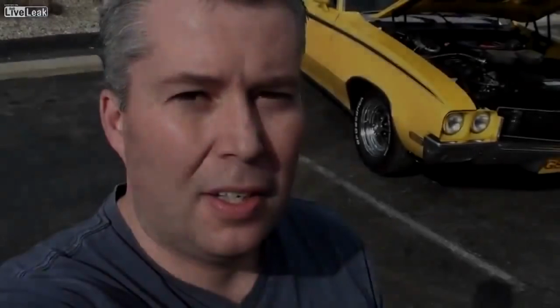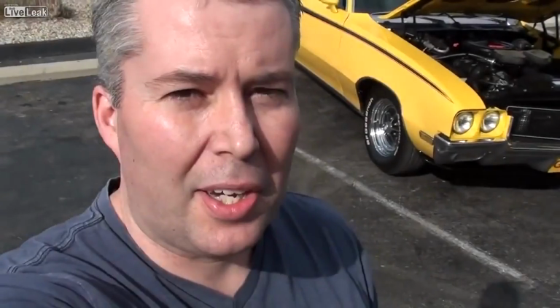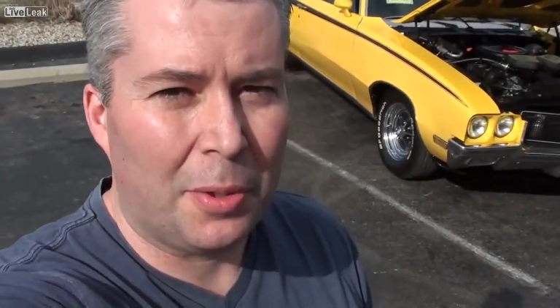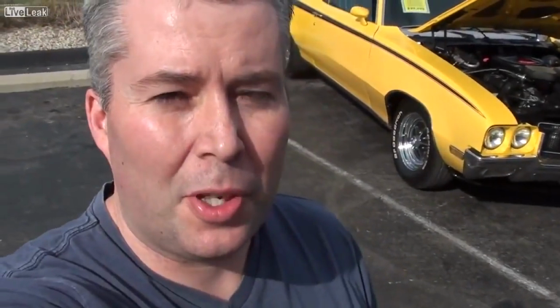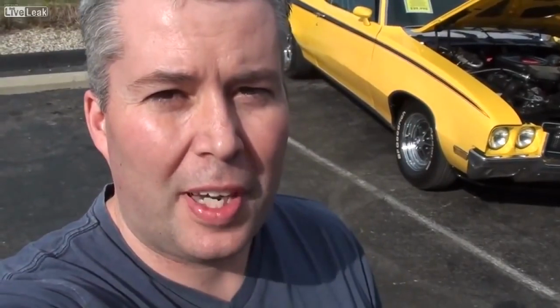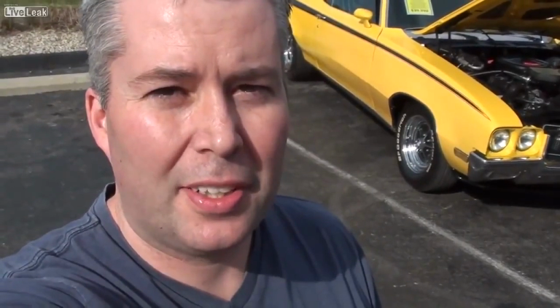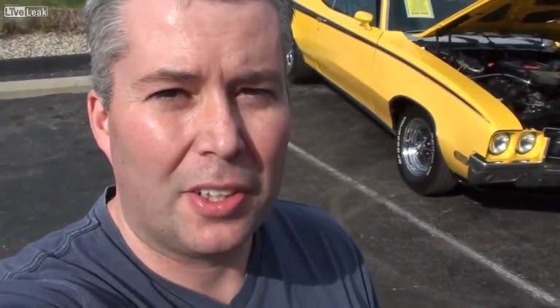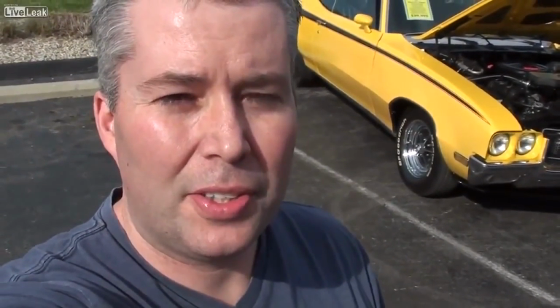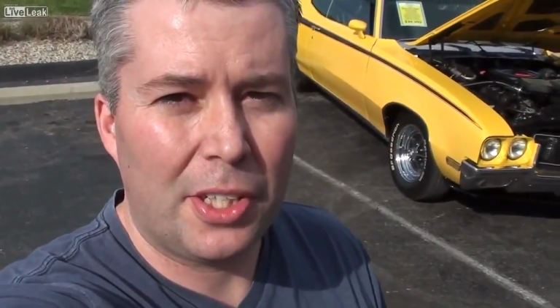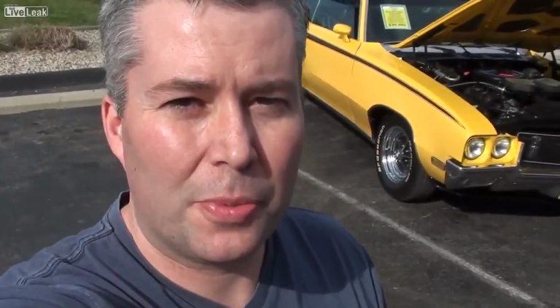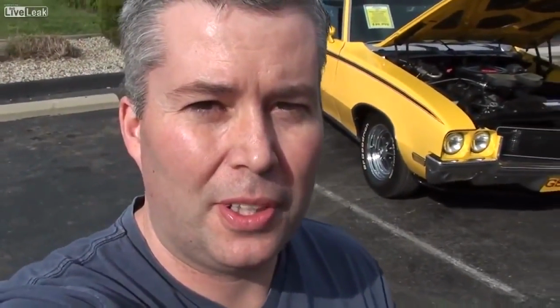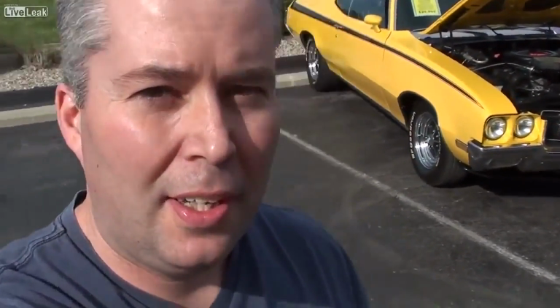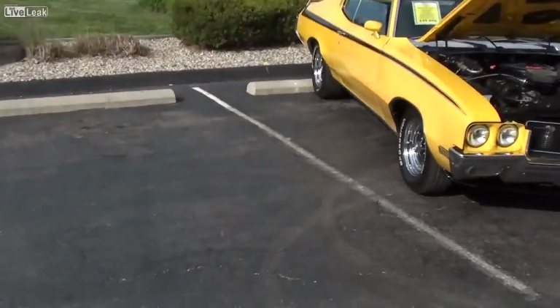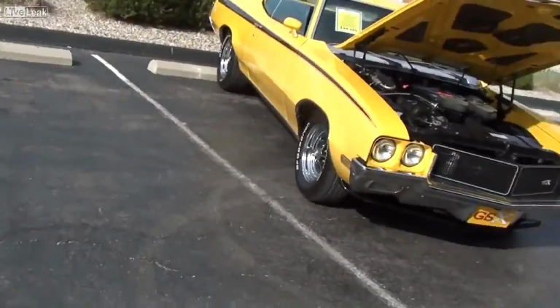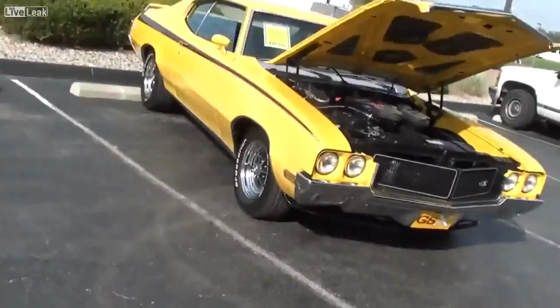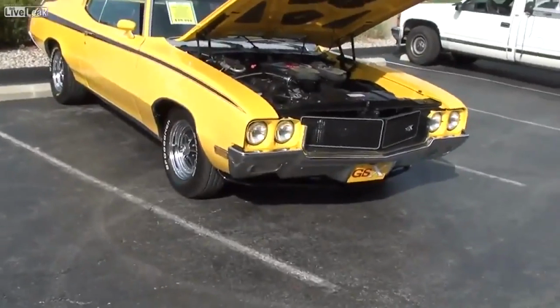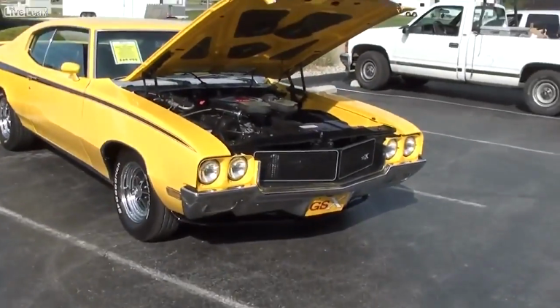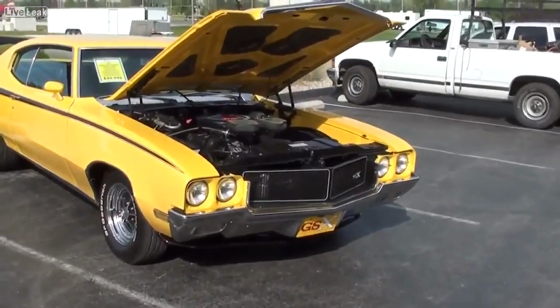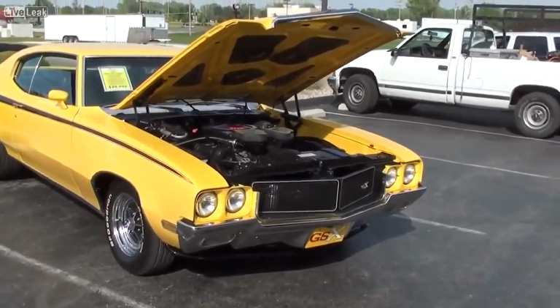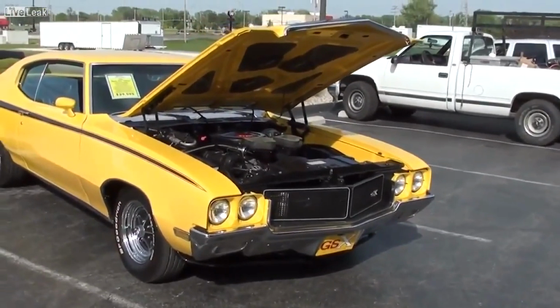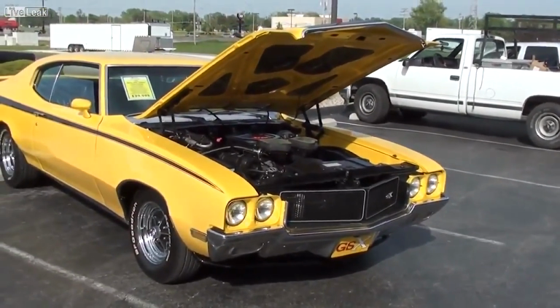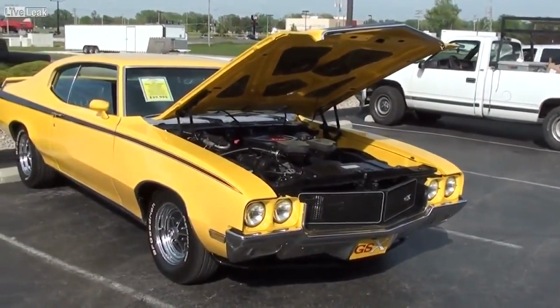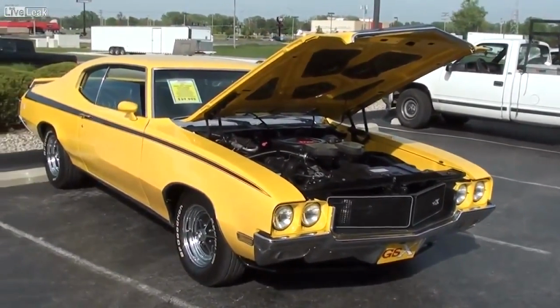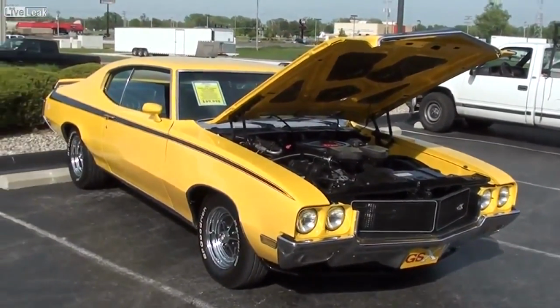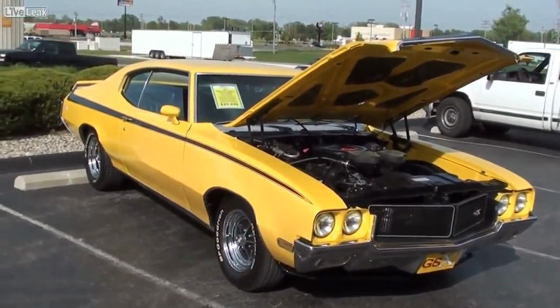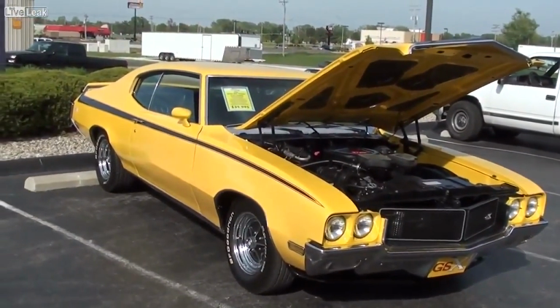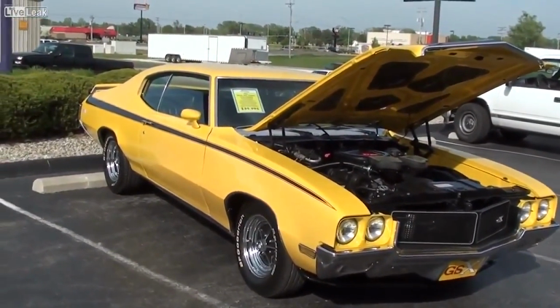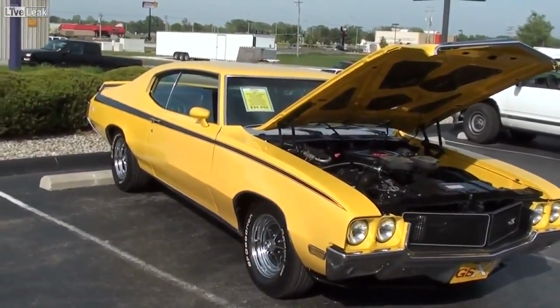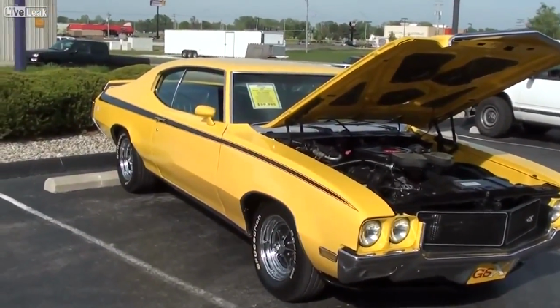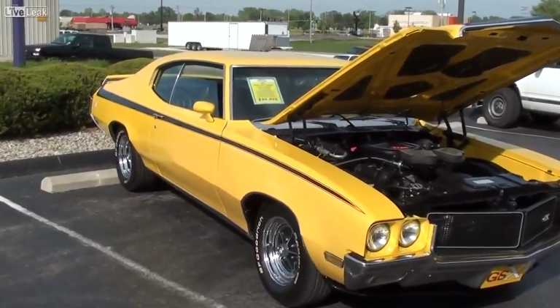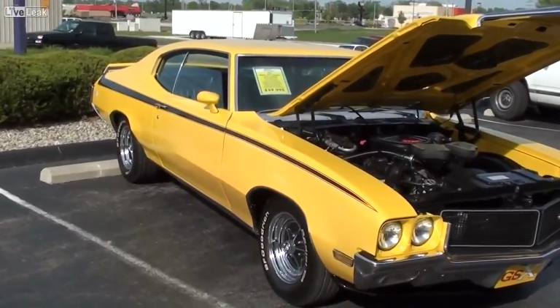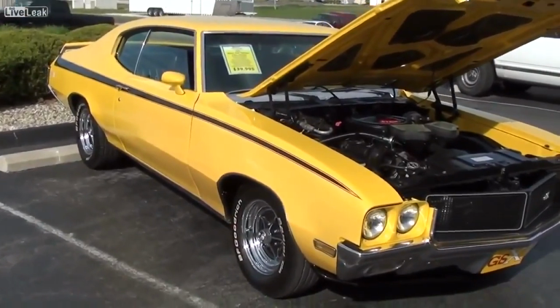Hey guys, coming to you from Fastlane Classic Cars here in St. Charles, Missouri. And I thought you'd like a look at this 1970 Buick GSX Tribute. And they've done a really nice job with this one.